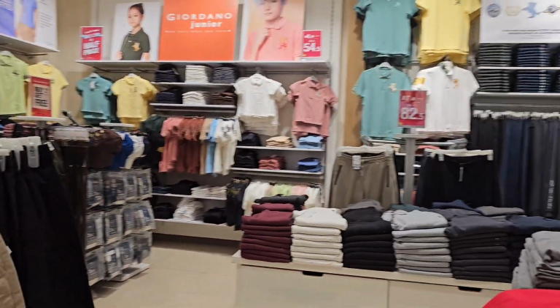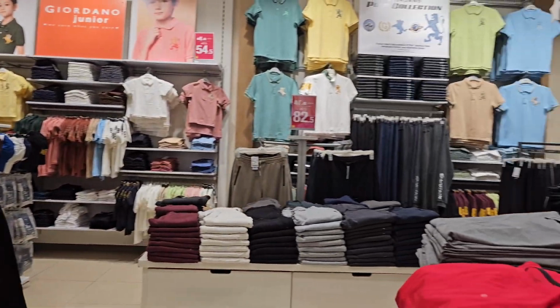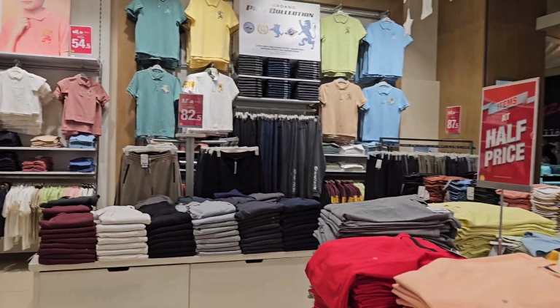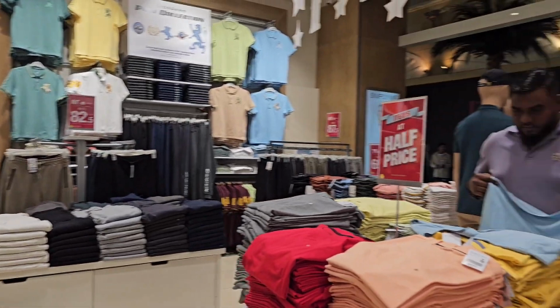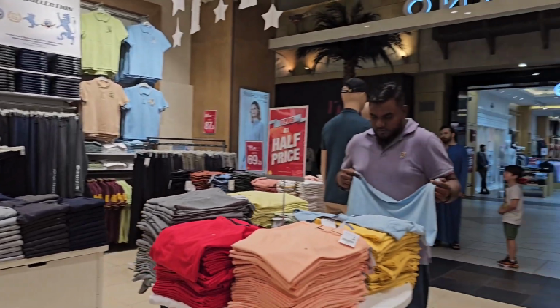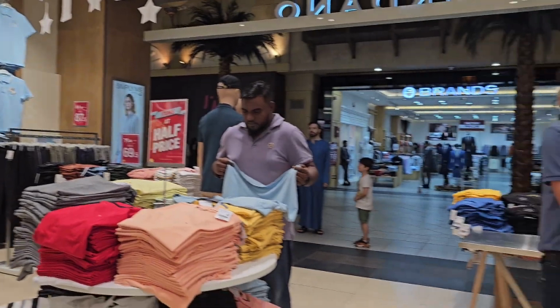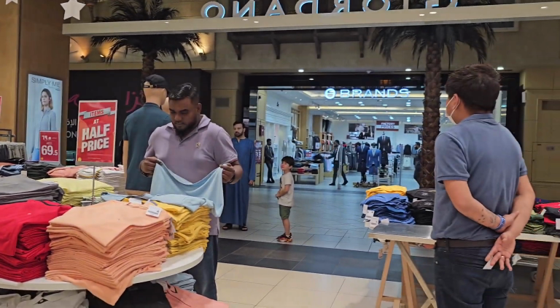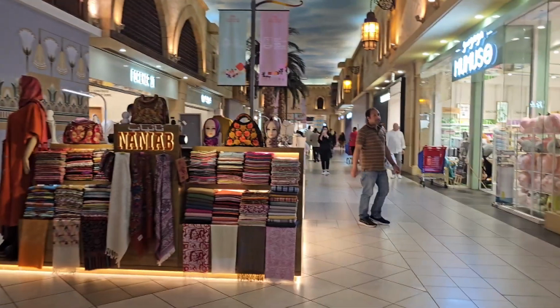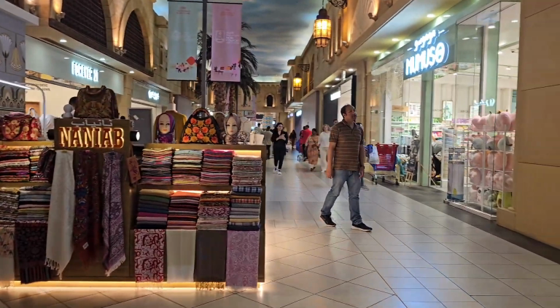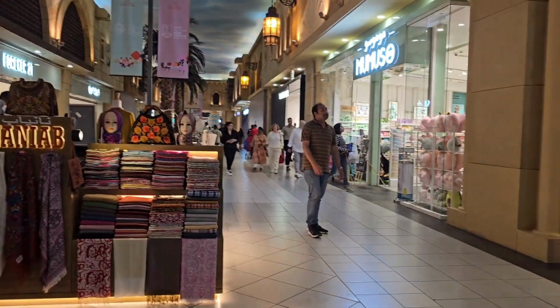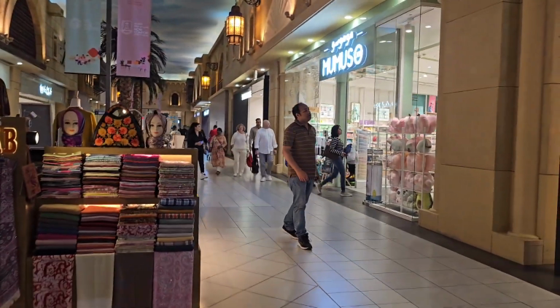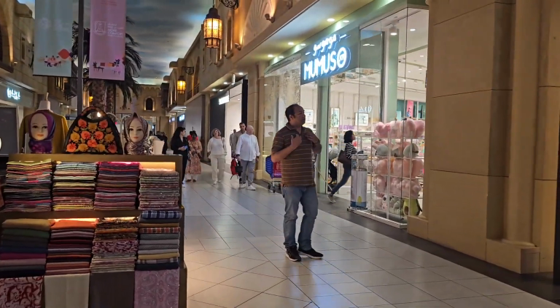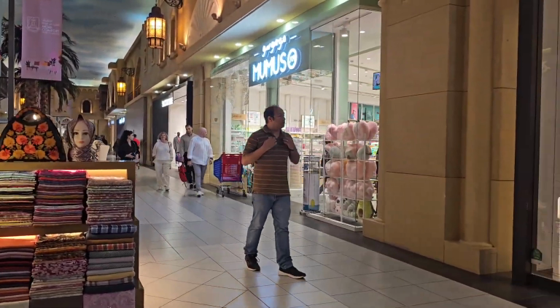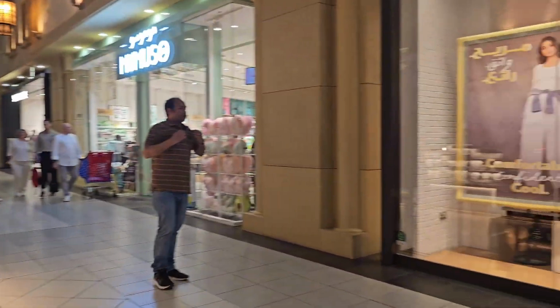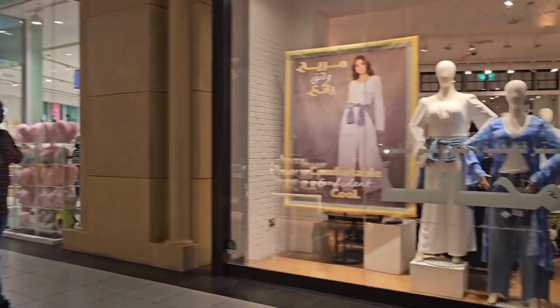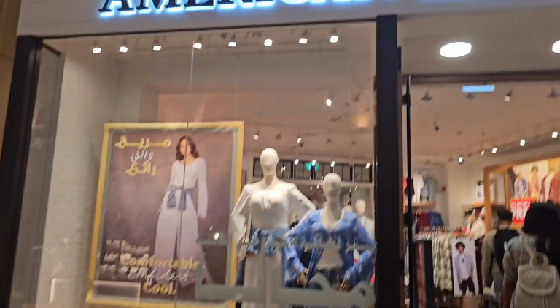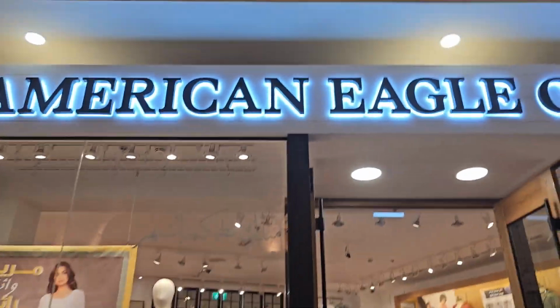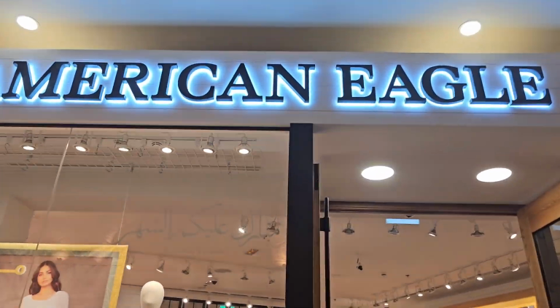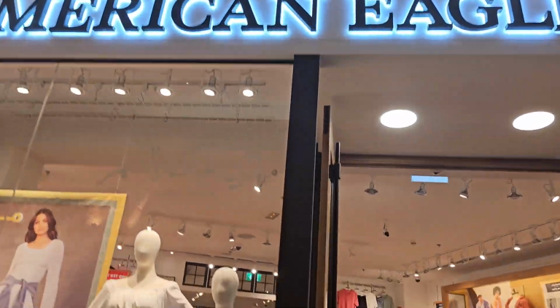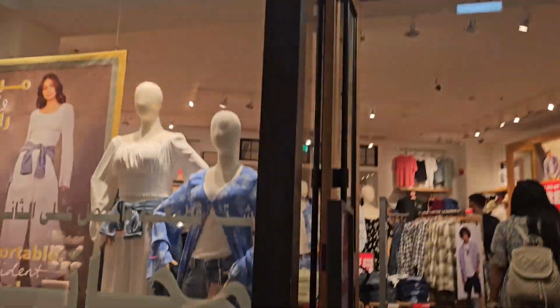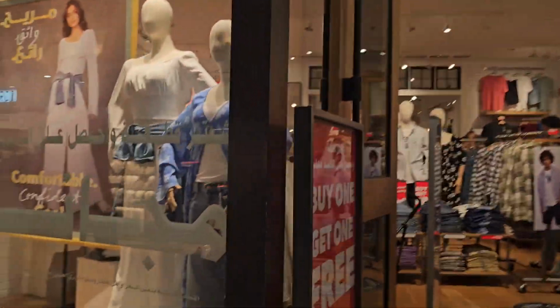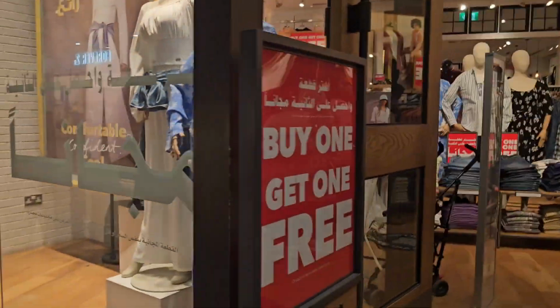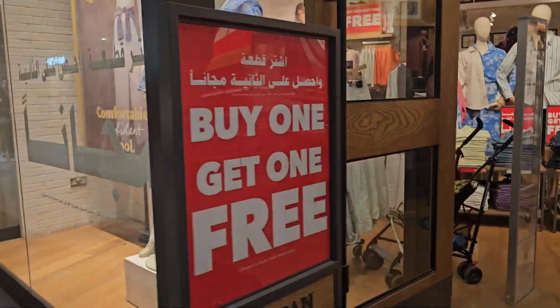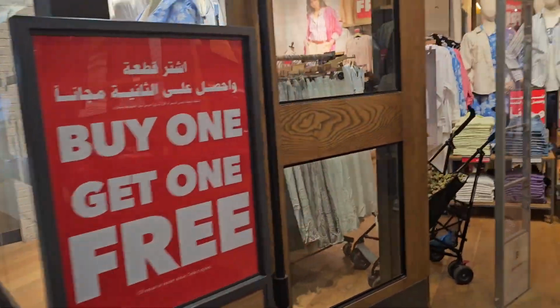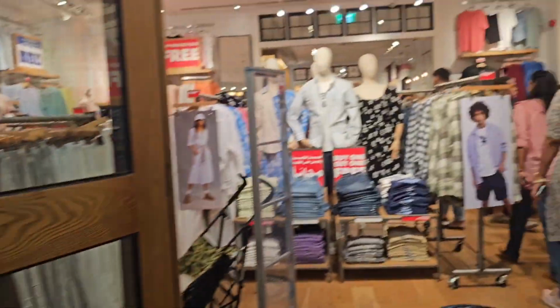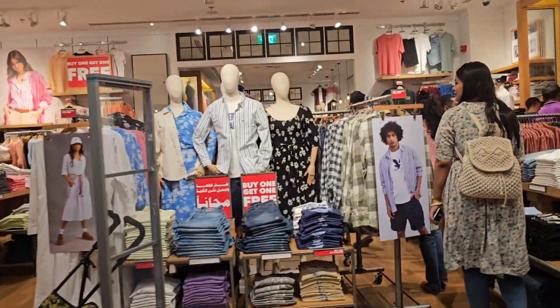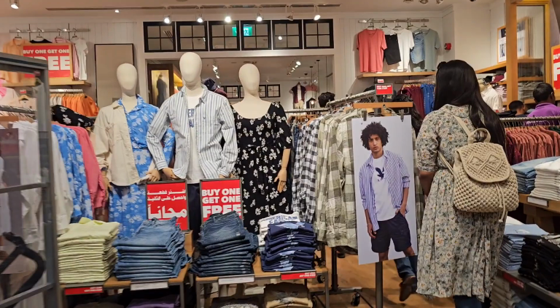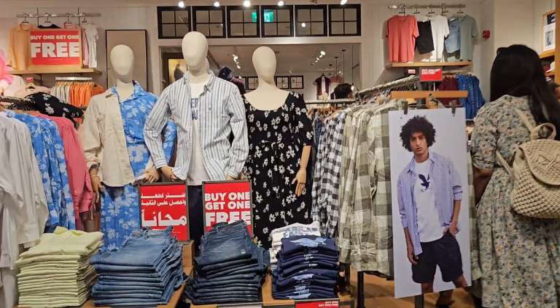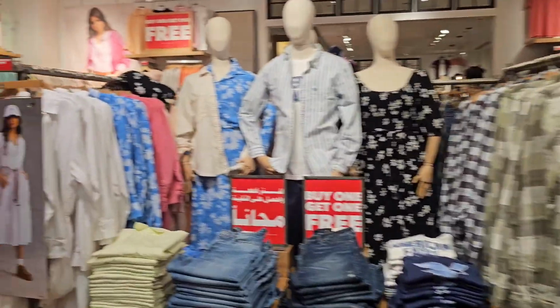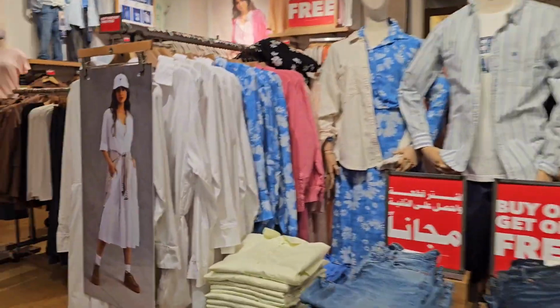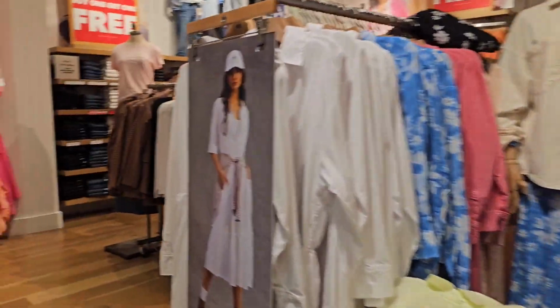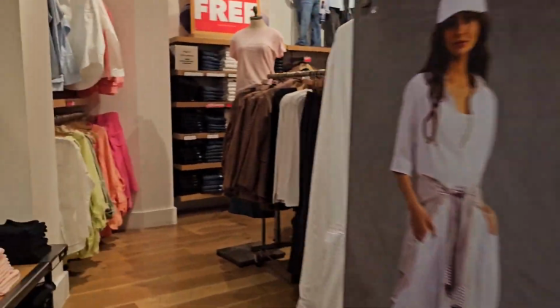Lots of things to choose from, lots of Eid discounts. It's amazing. There are lots of great shops here and all of them have discounts. American Eagle Outfitters — buy one, get one free. A lot of Eid discounts.